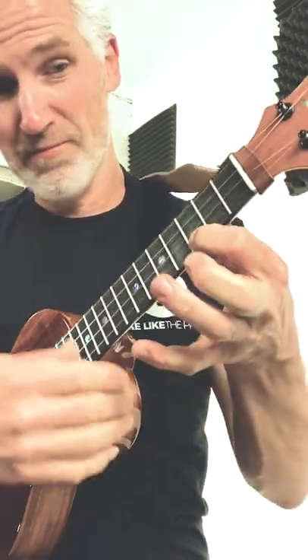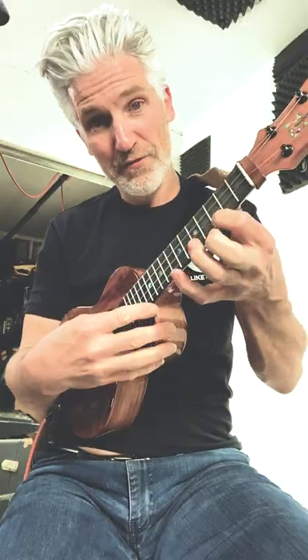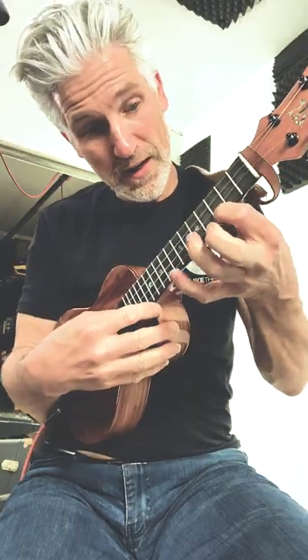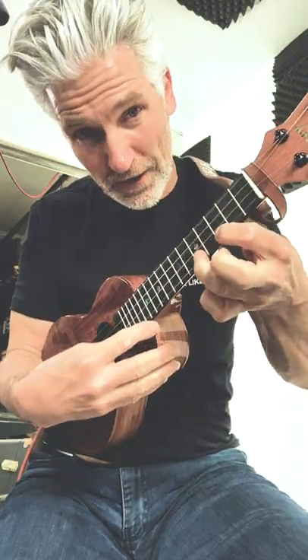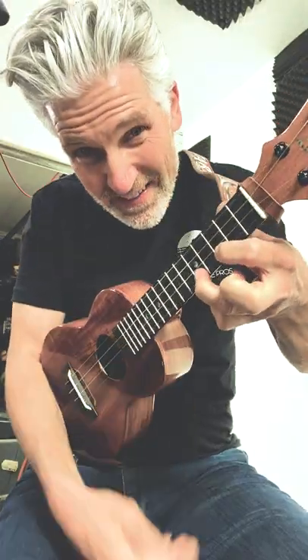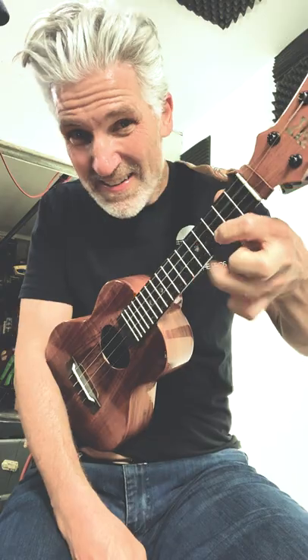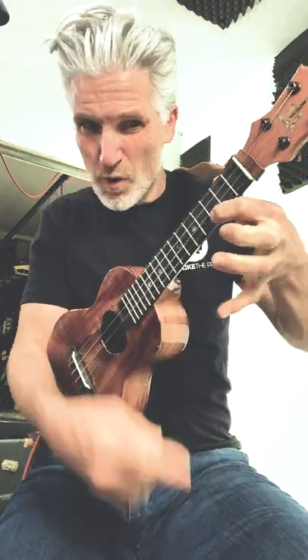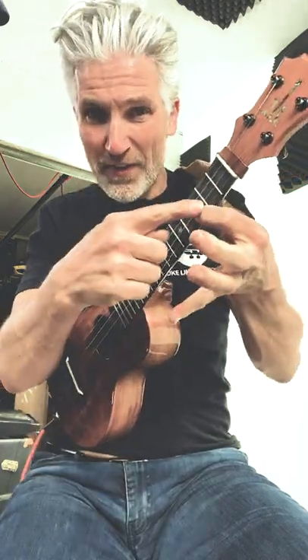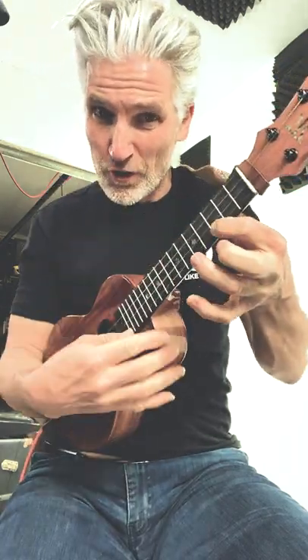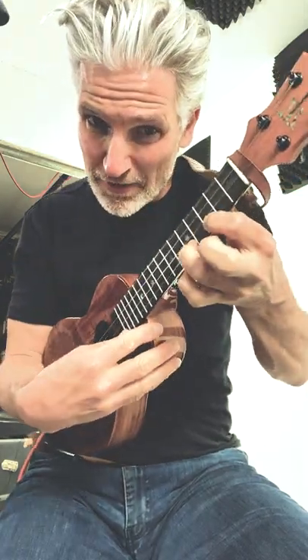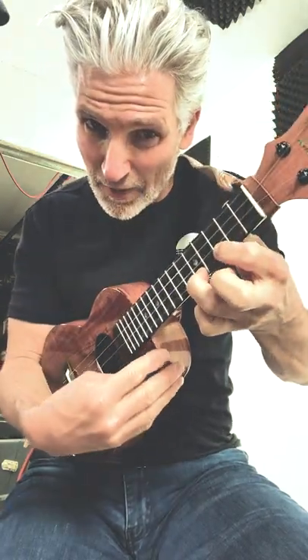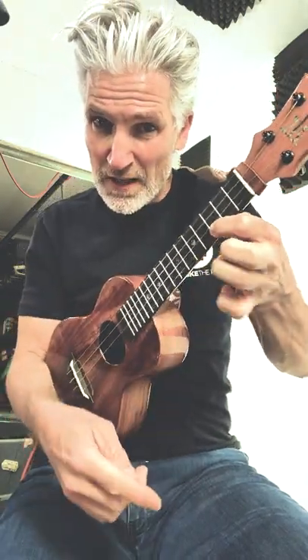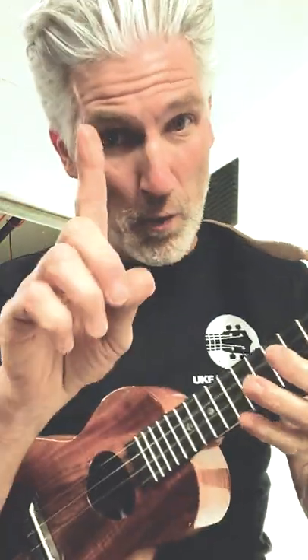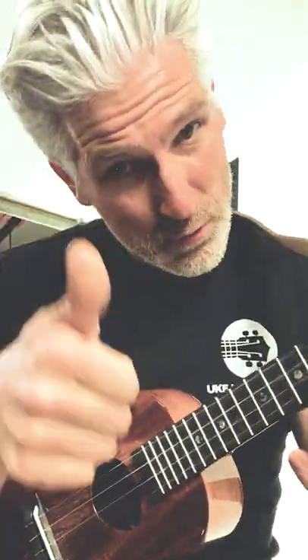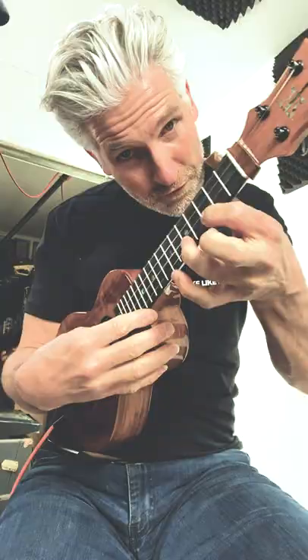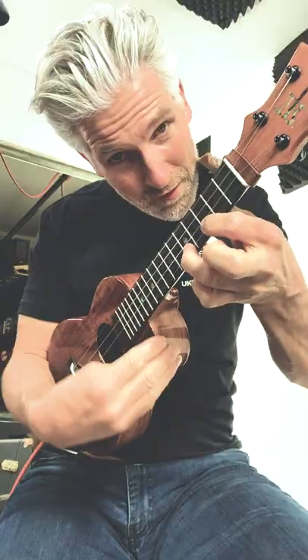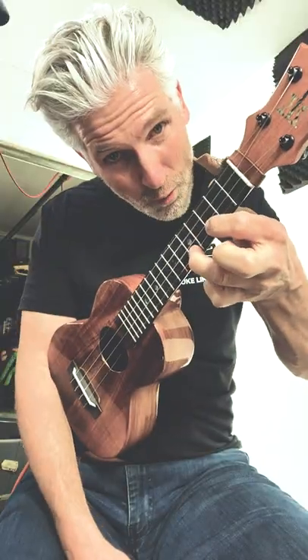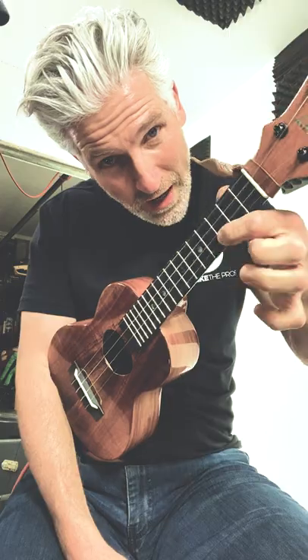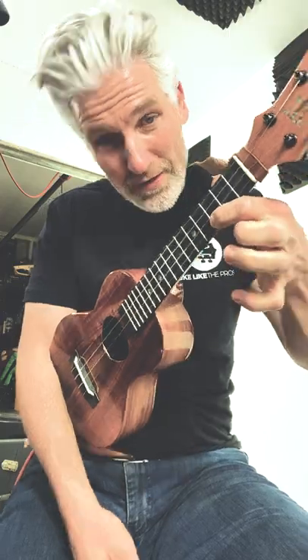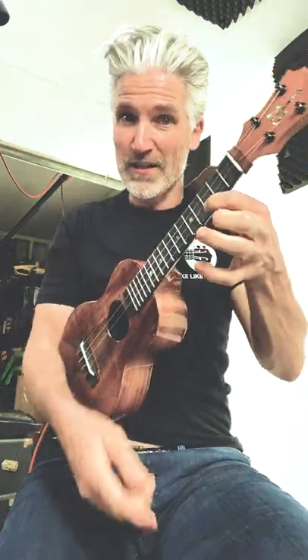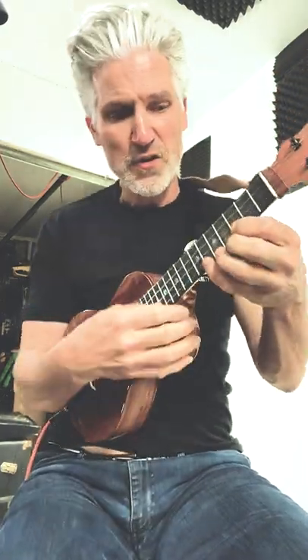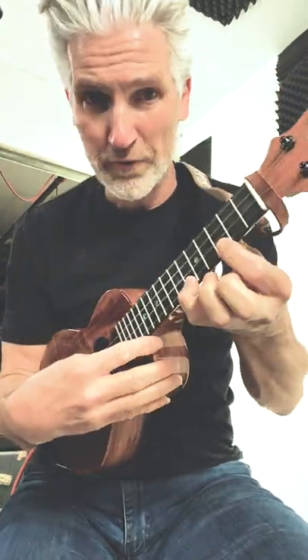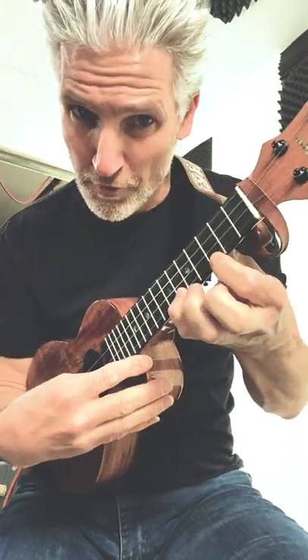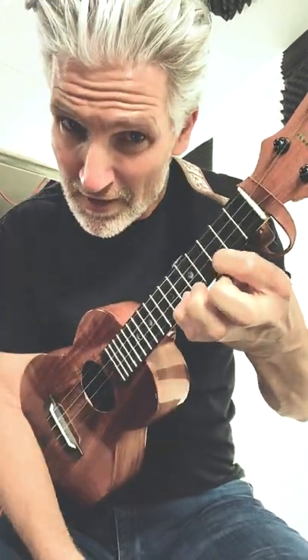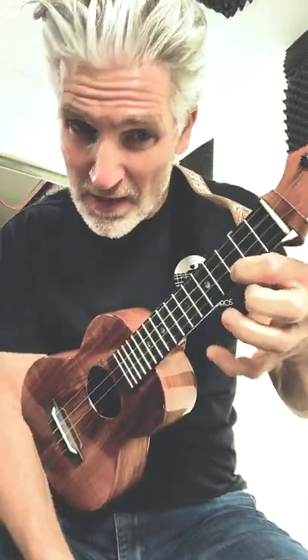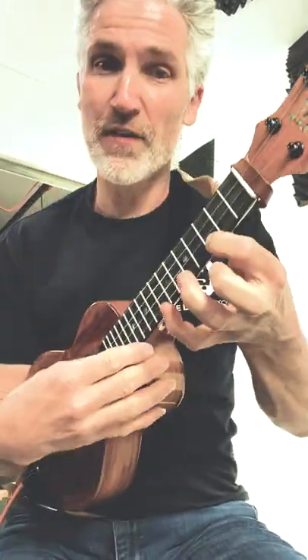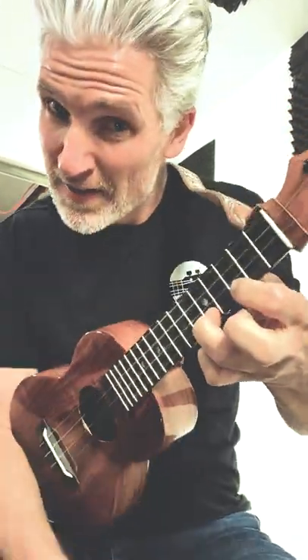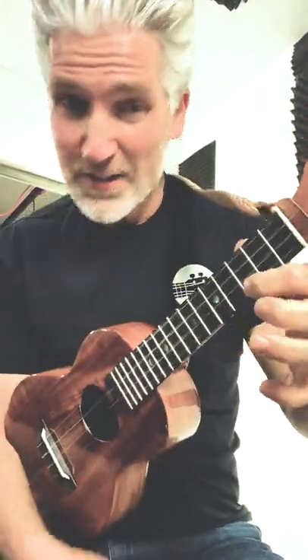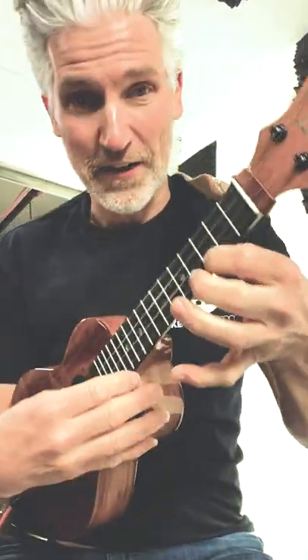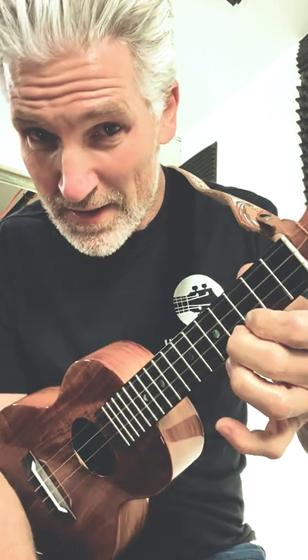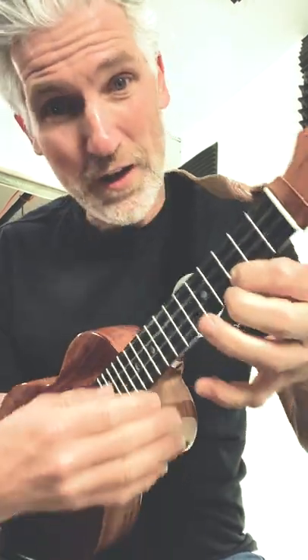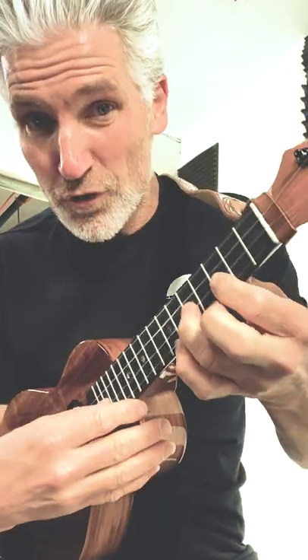You want that second note to be nice and loud. Notice I'm only picking once — the first note — and then pulling off to that second note. You can do pull-offs with your fourth finger, third finger, second finger — you can do it on any string.